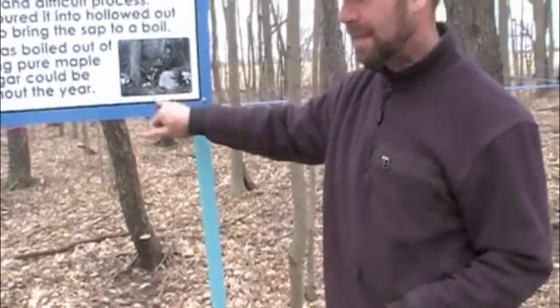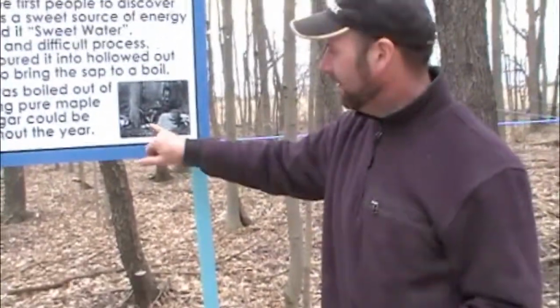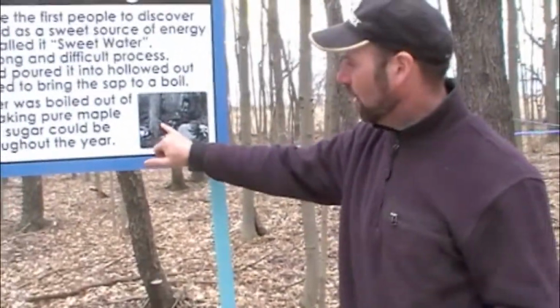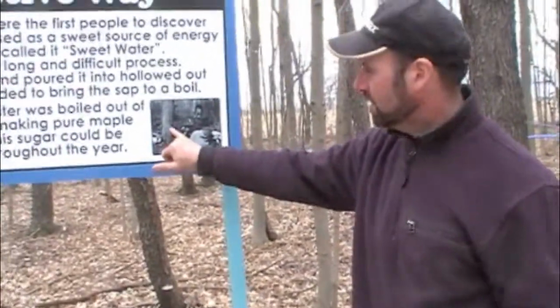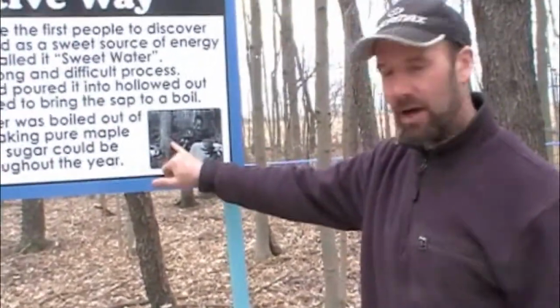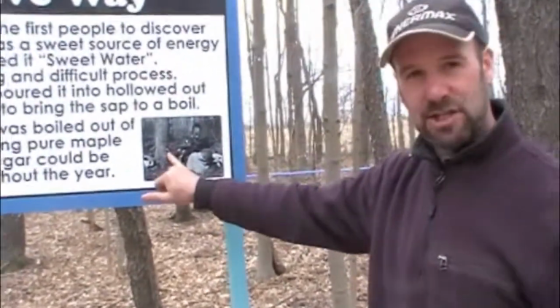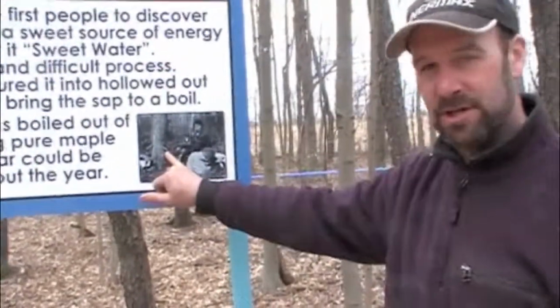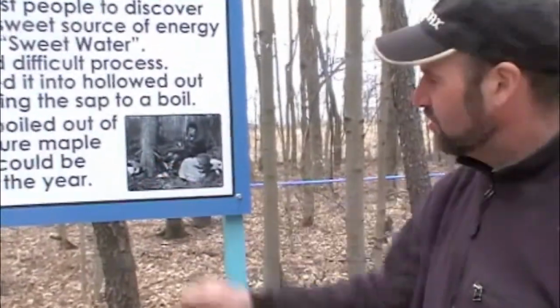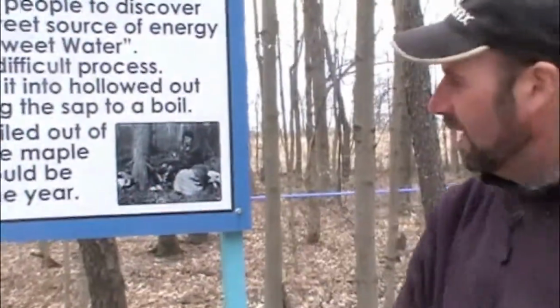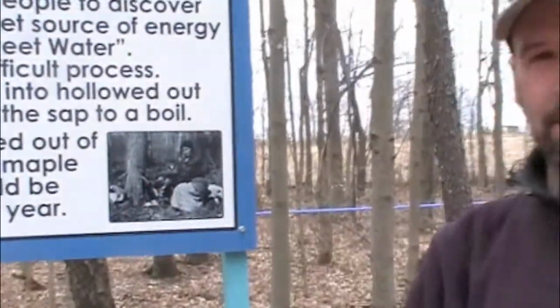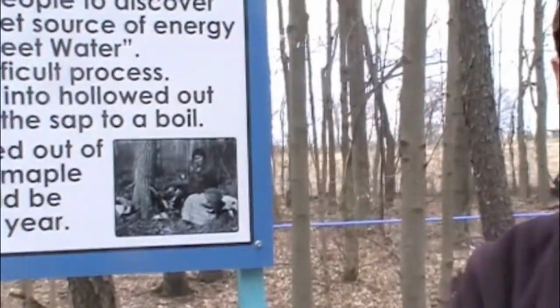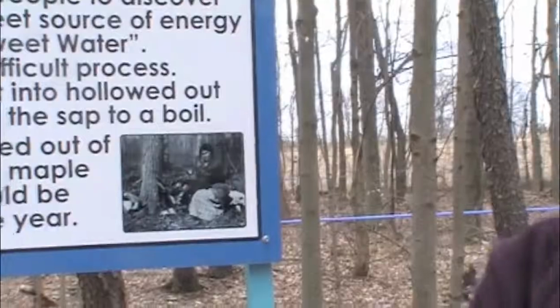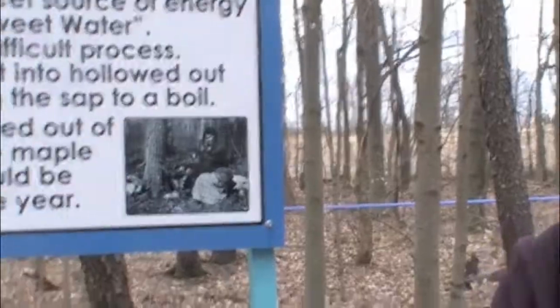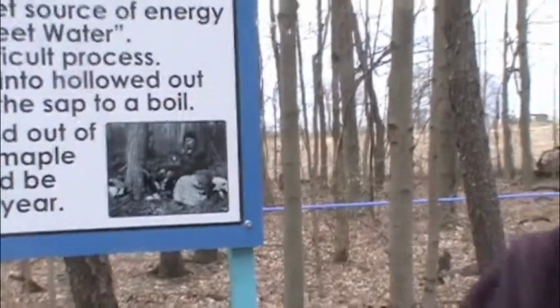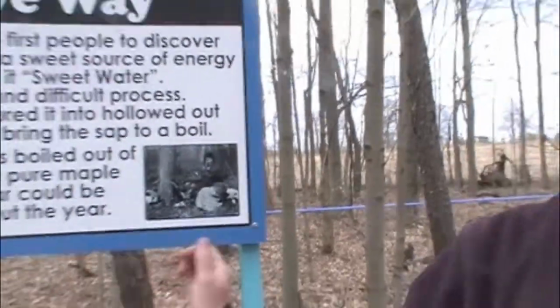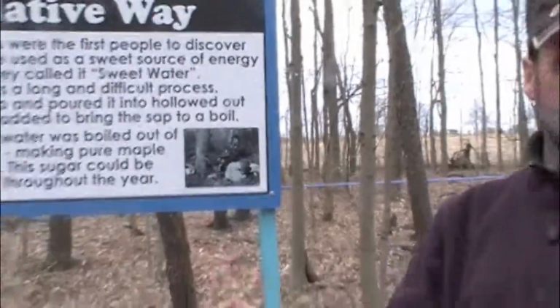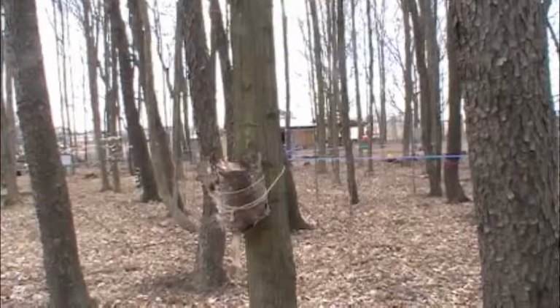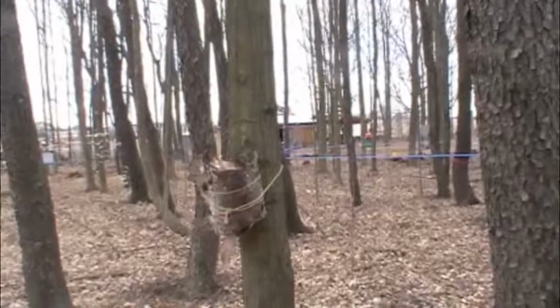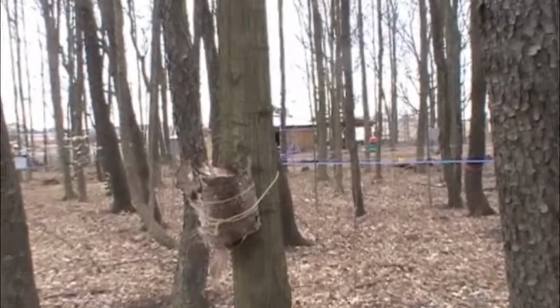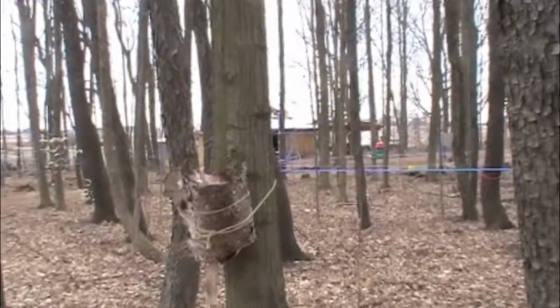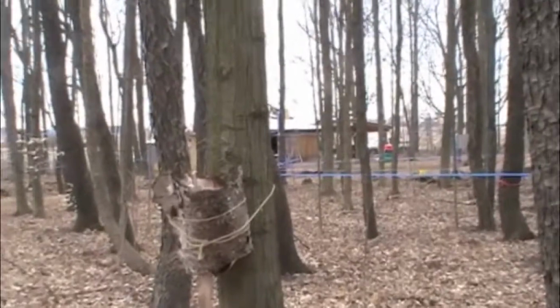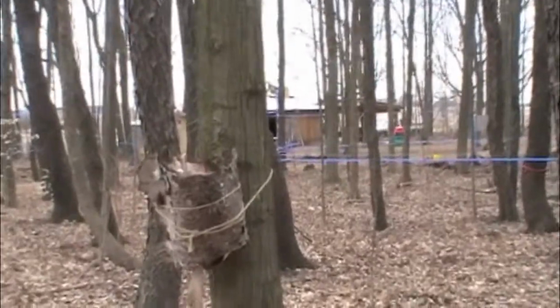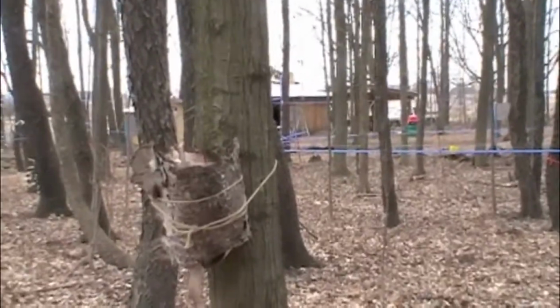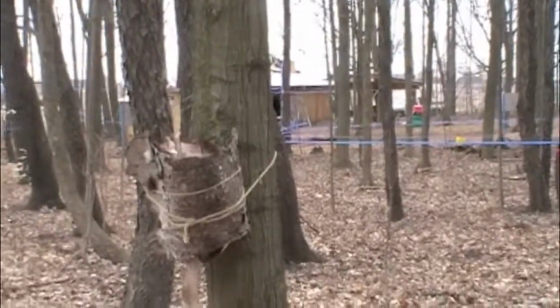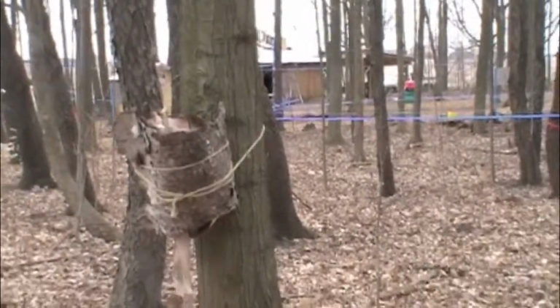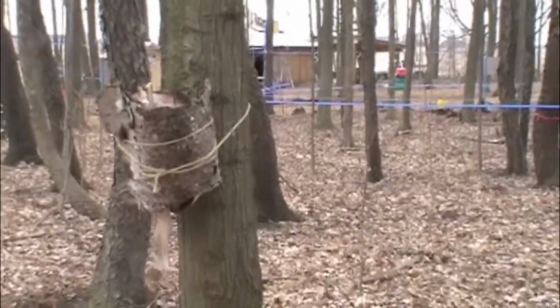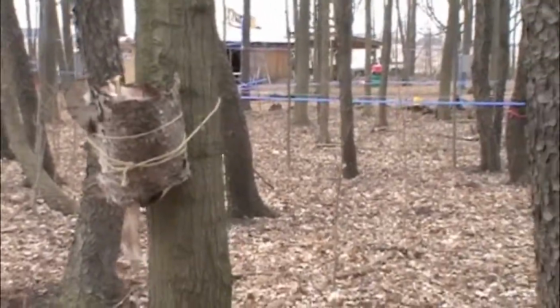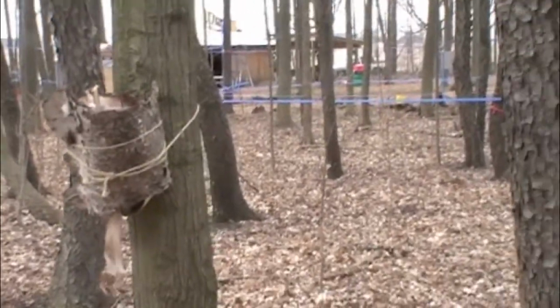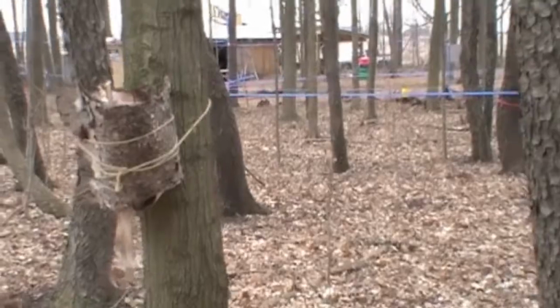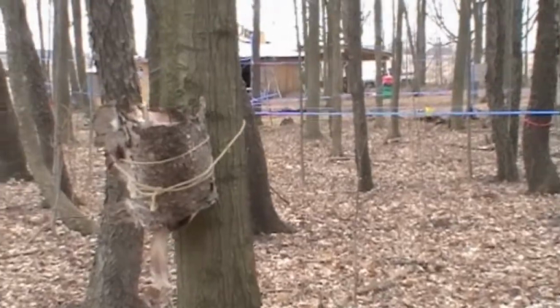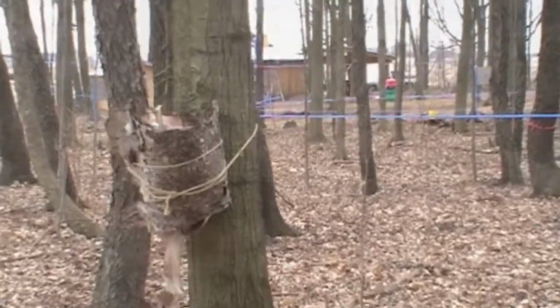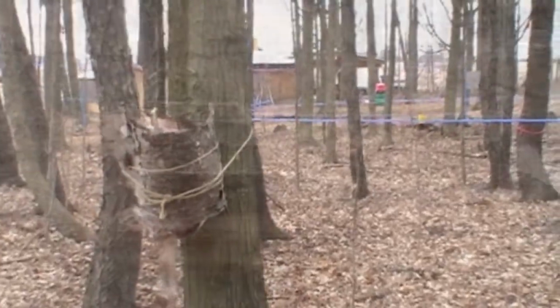You can see a native lady here and in this case she has animal hide buckets. And there's that wooden spile that she's put into the tree, which was simply put into the tree like an axe cut.